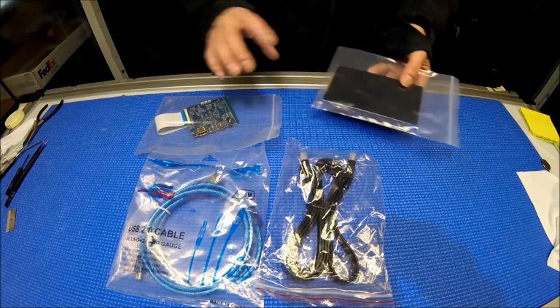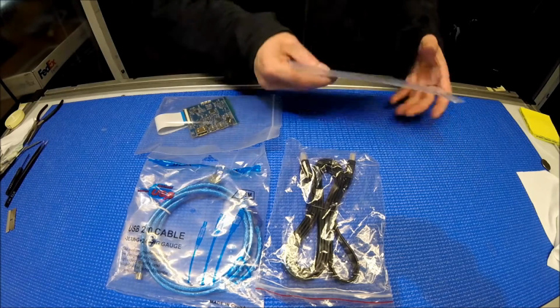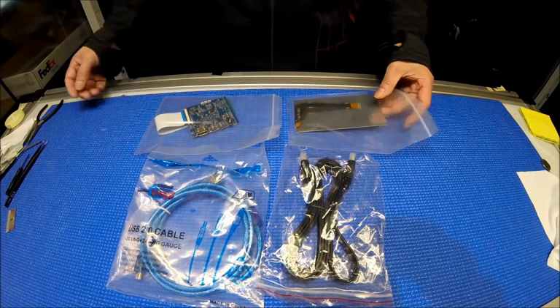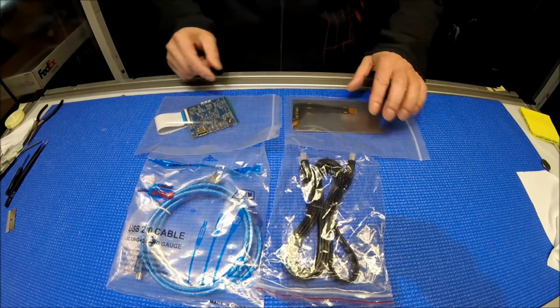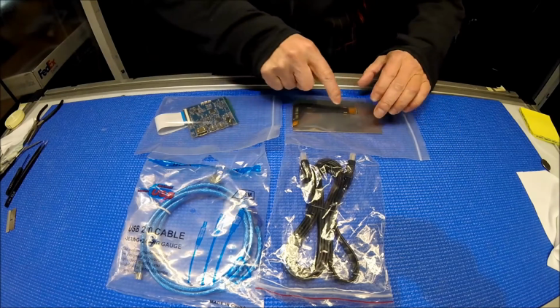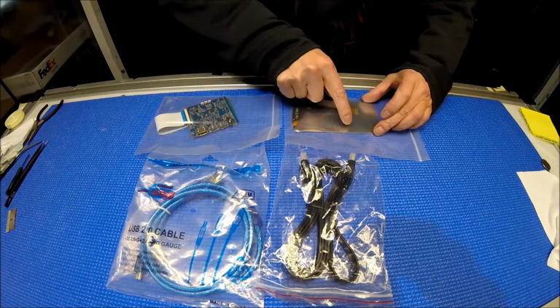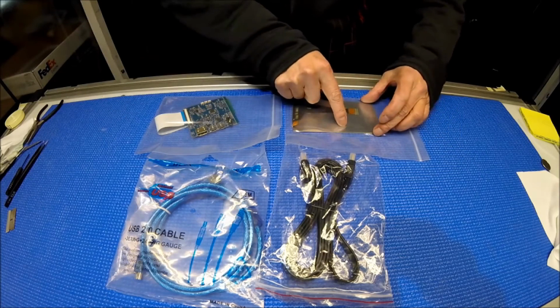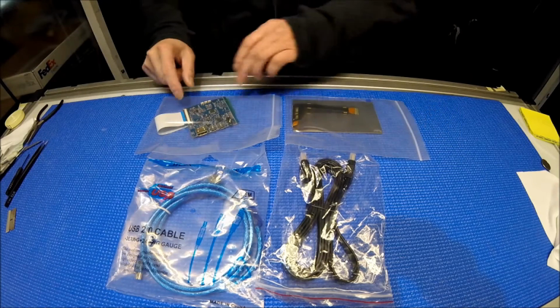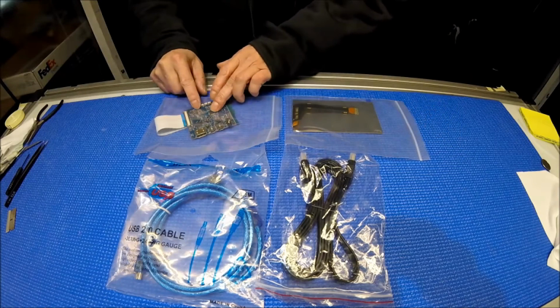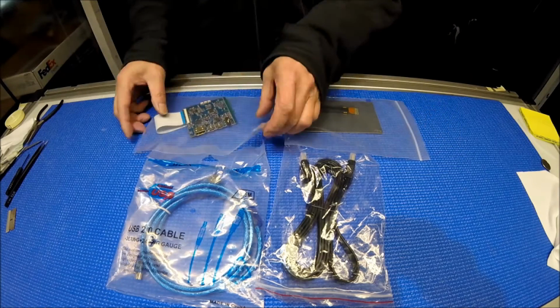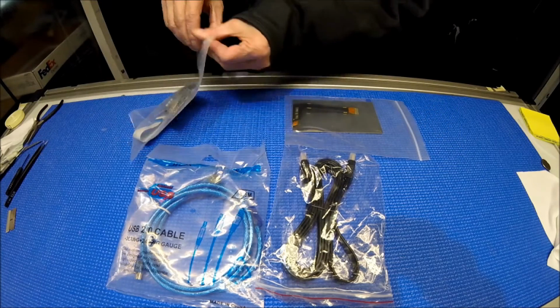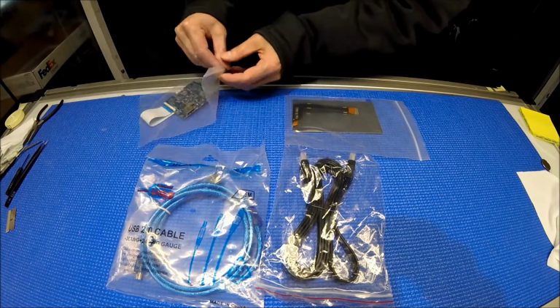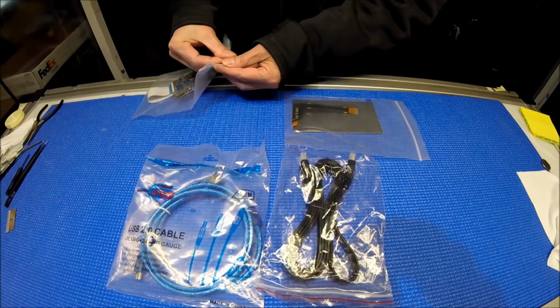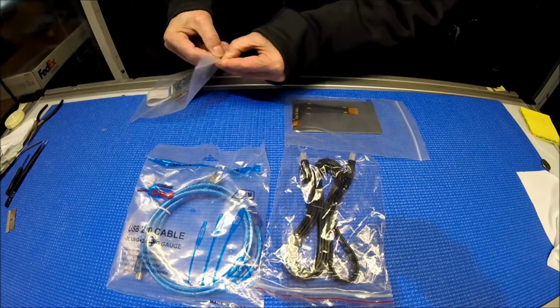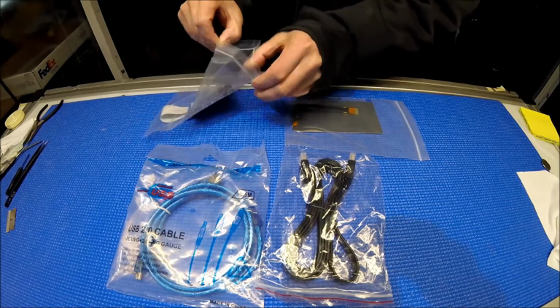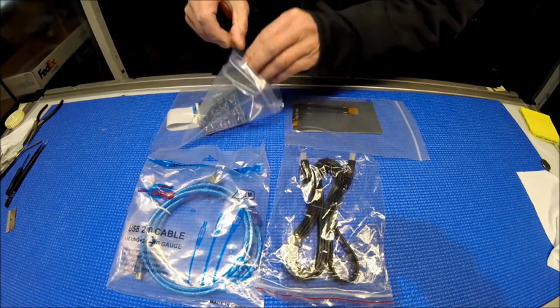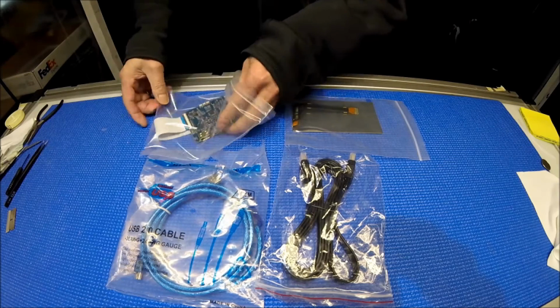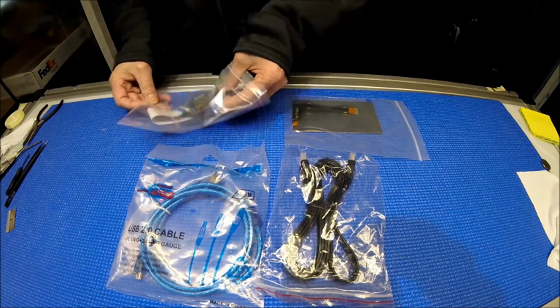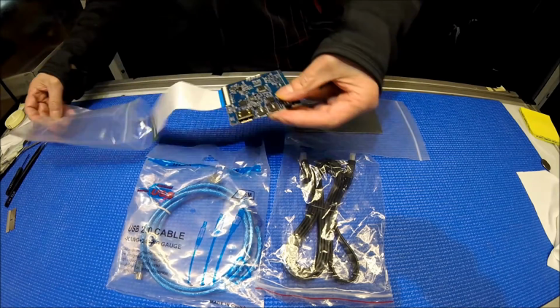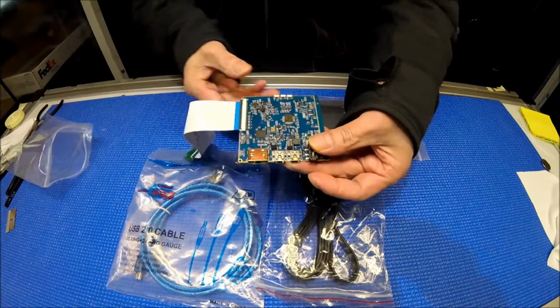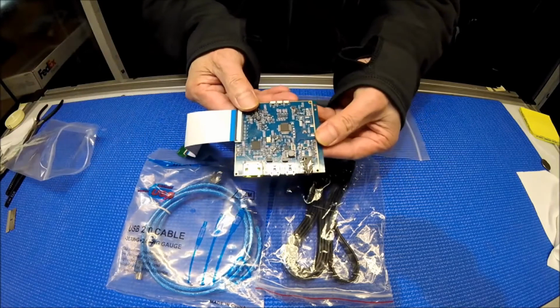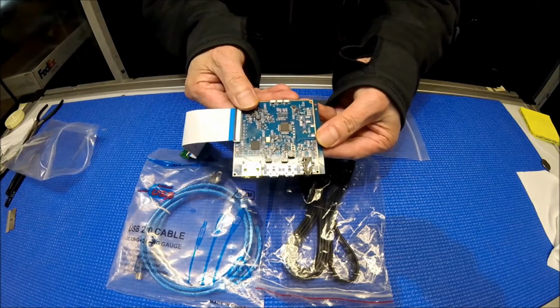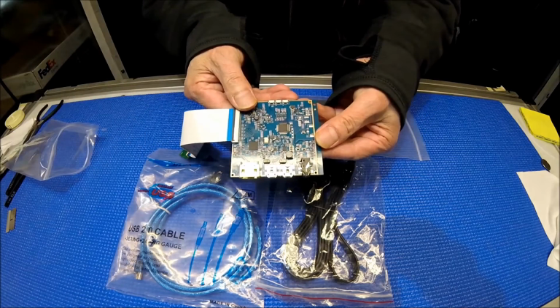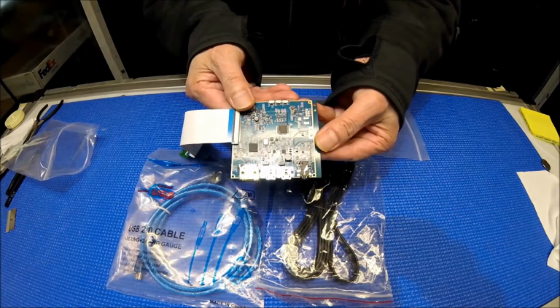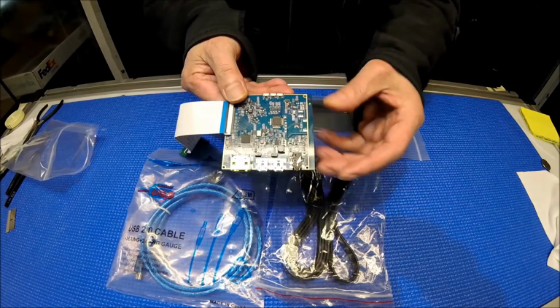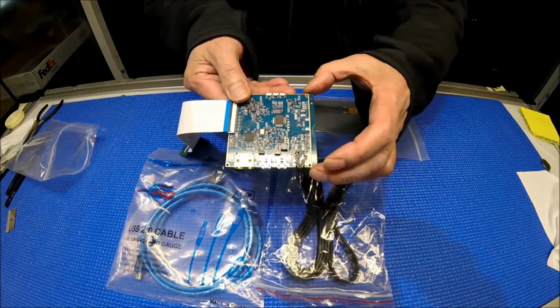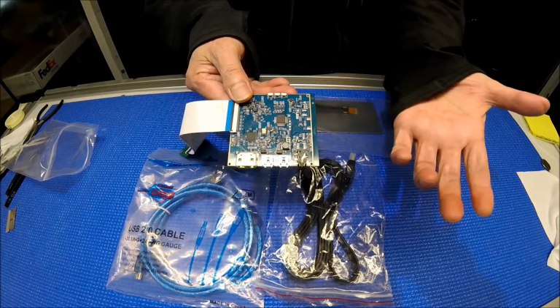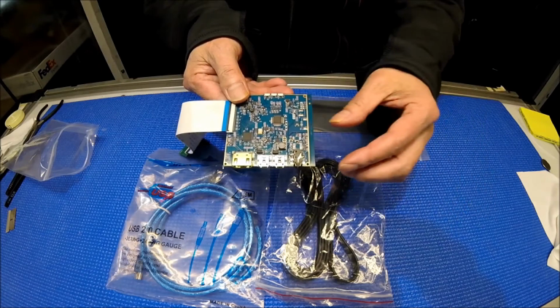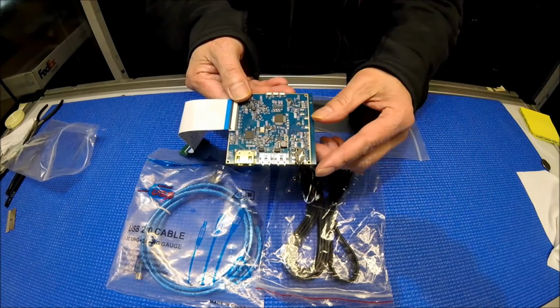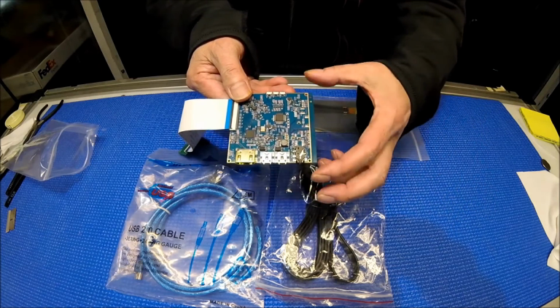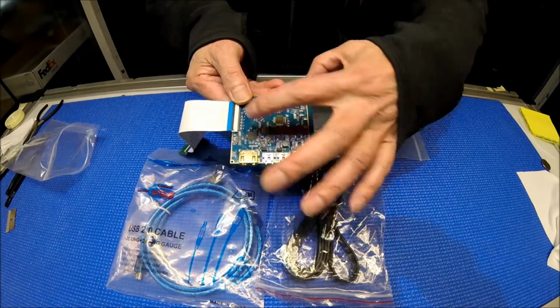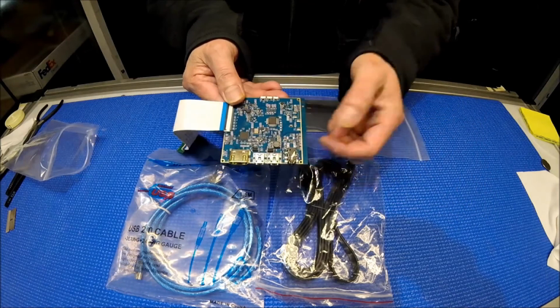So this kit comes with one 5.5 inch screen and one controller board. This controller board is really small. I want to show you how small it is — it's about 2.56 inch on each side.